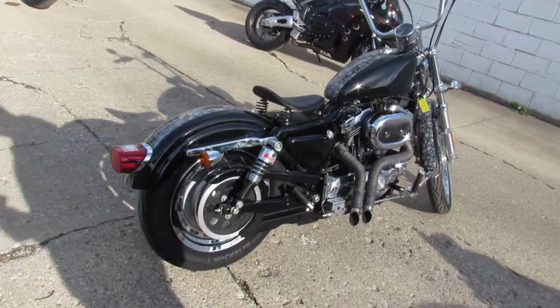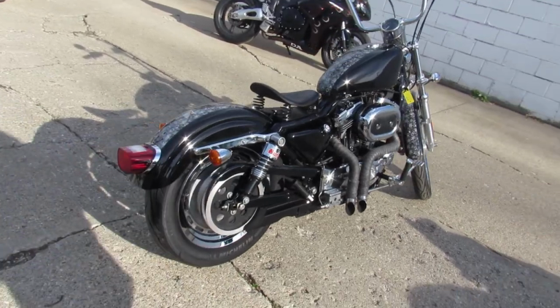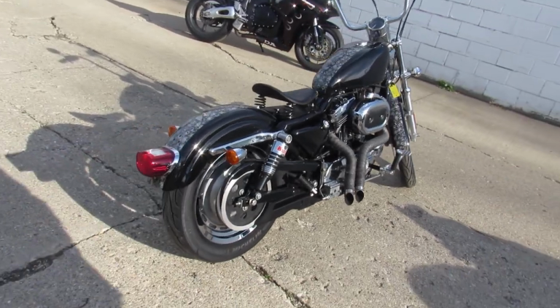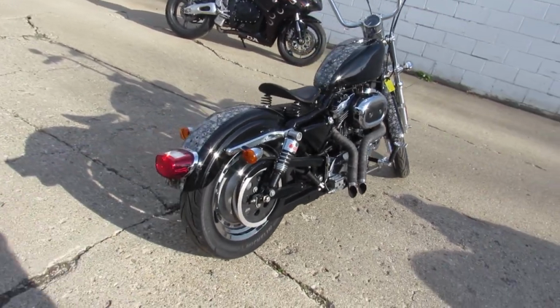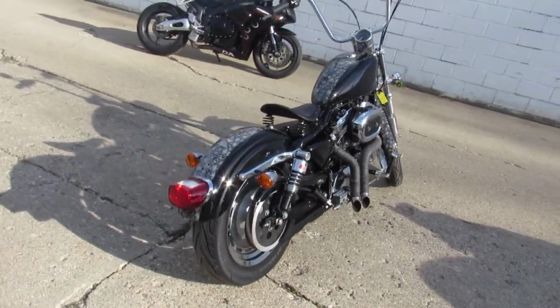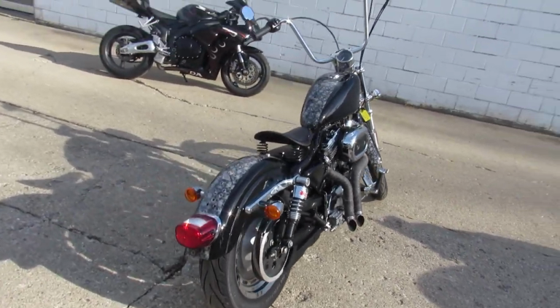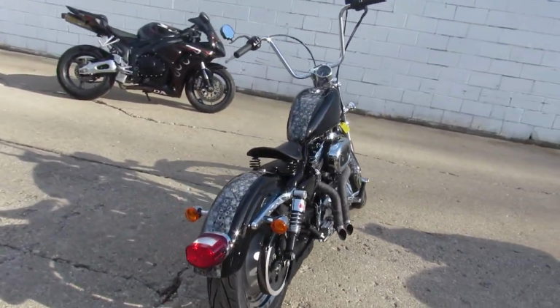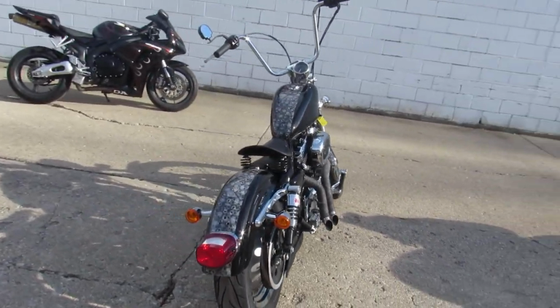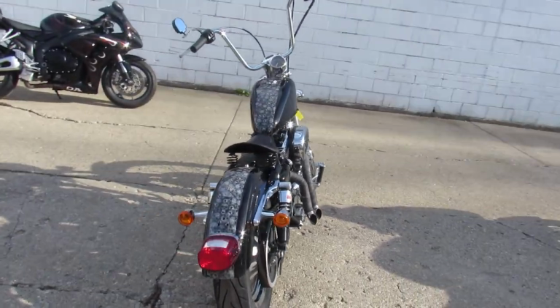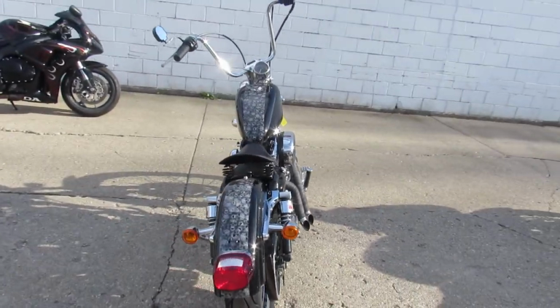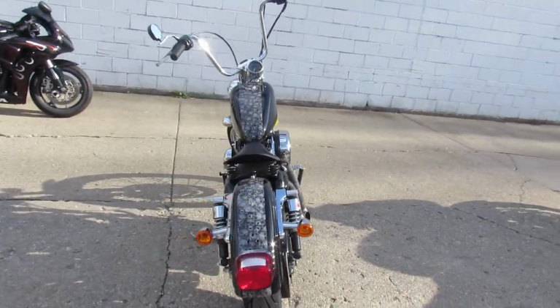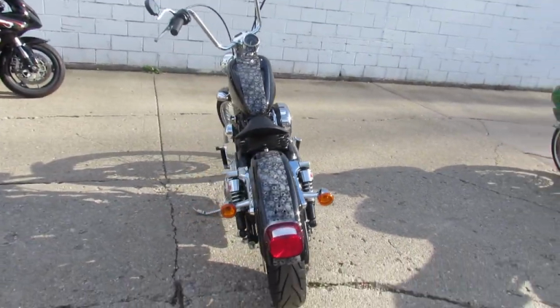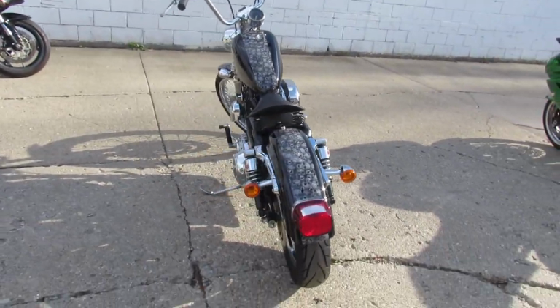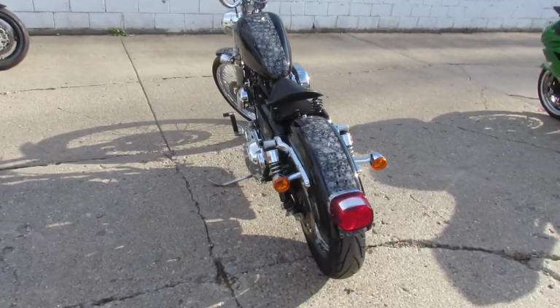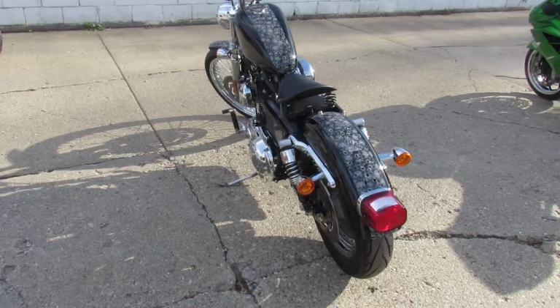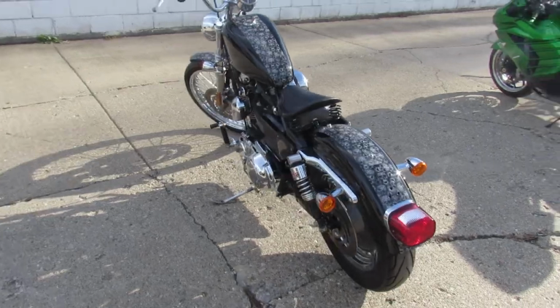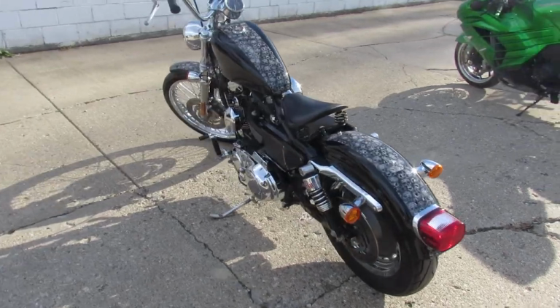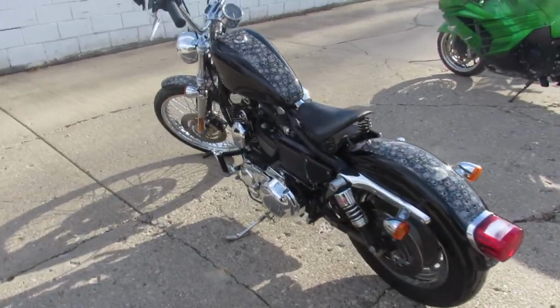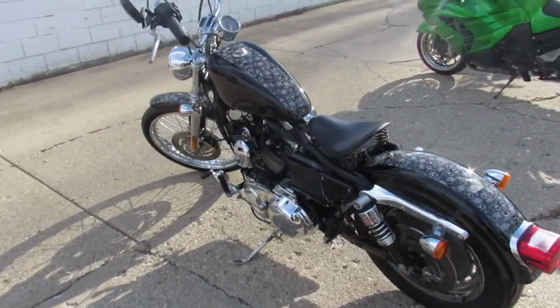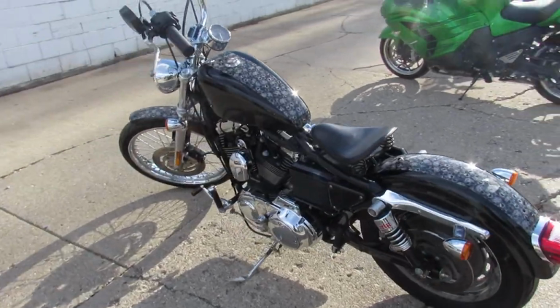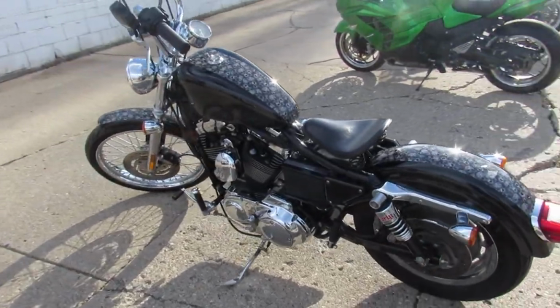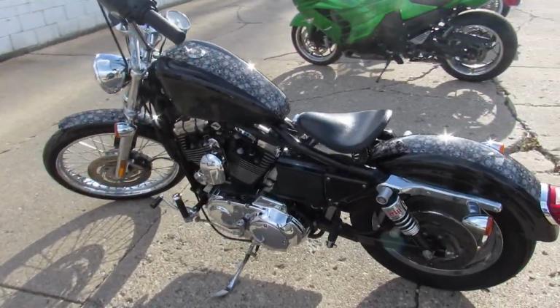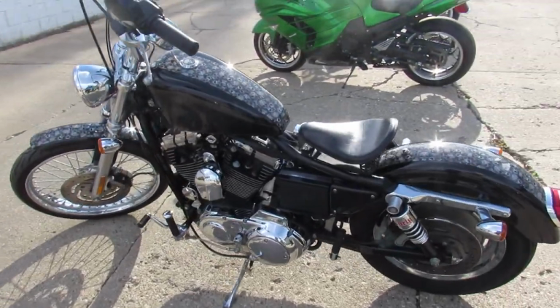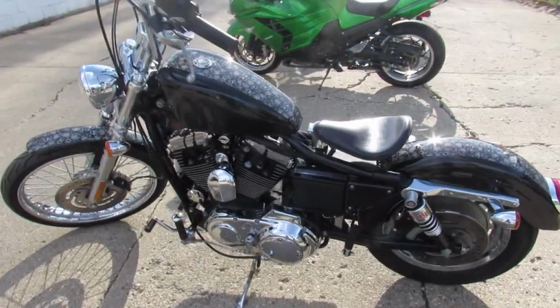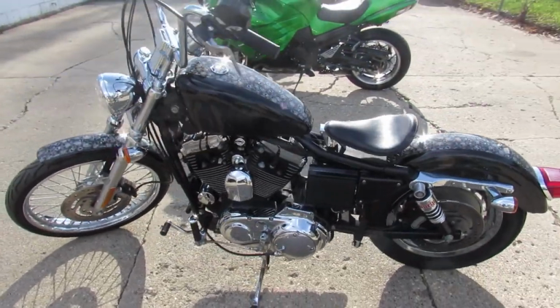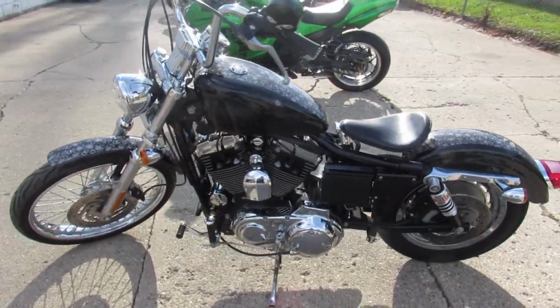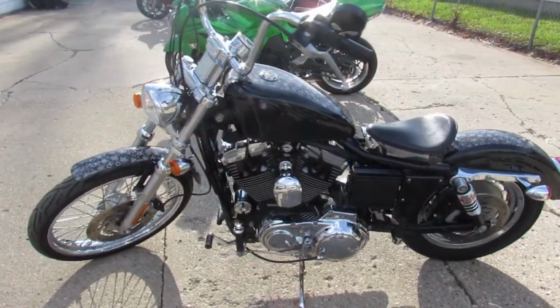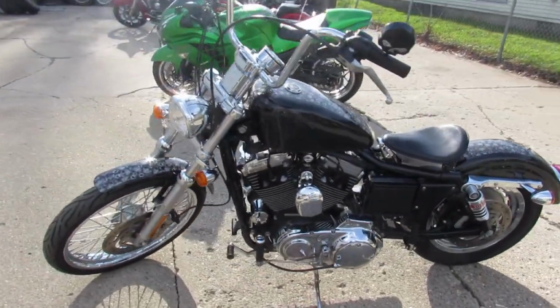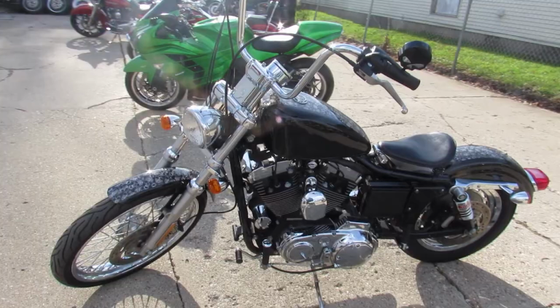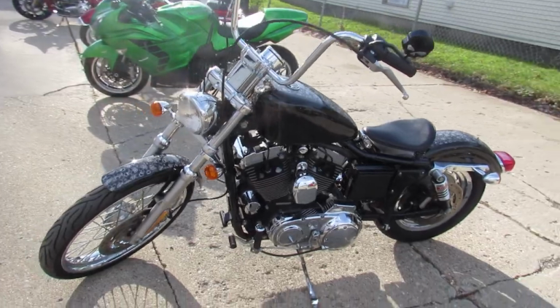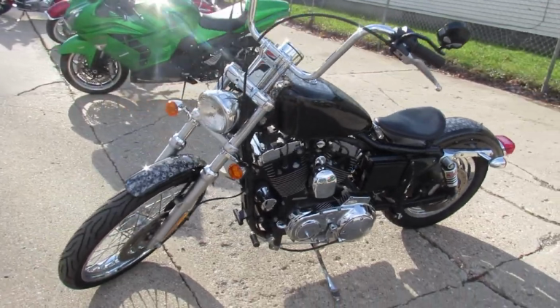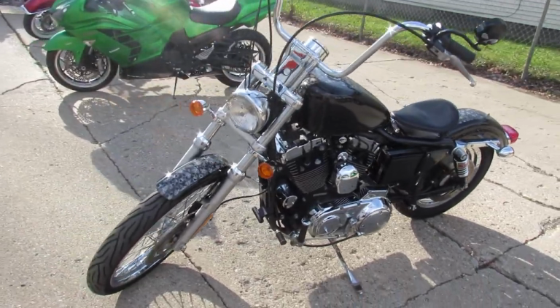It's got the mini apes, custom exhaust. This thing's gonna turn heads — cool little bobber to run around on. Just been serviced at the dealership, inspected, all the fluids have been changed, and this thing's ready to roll.